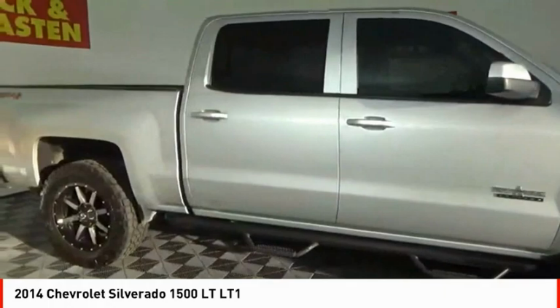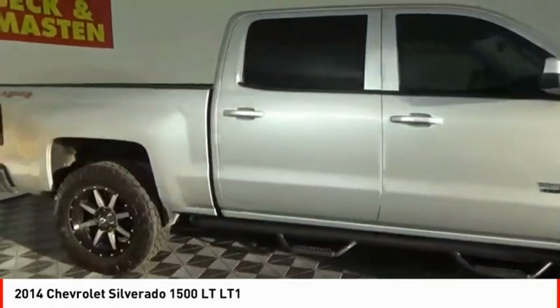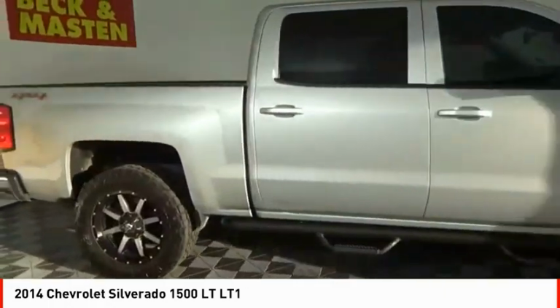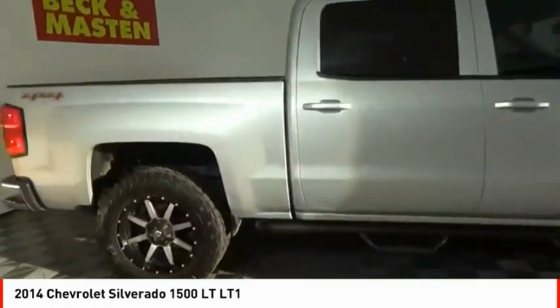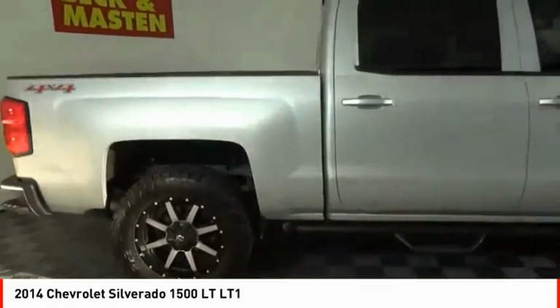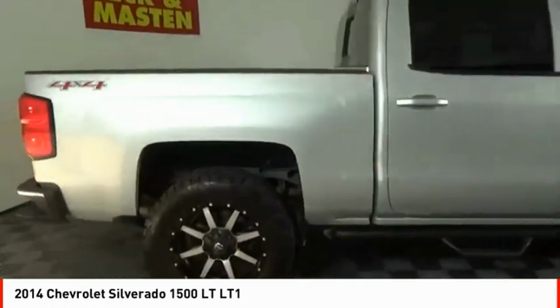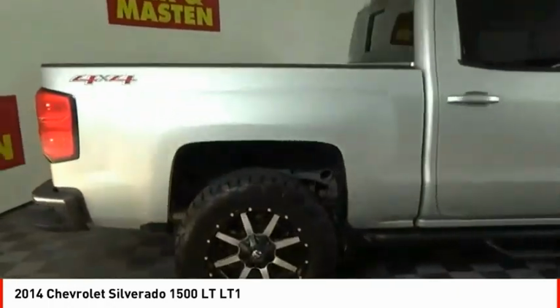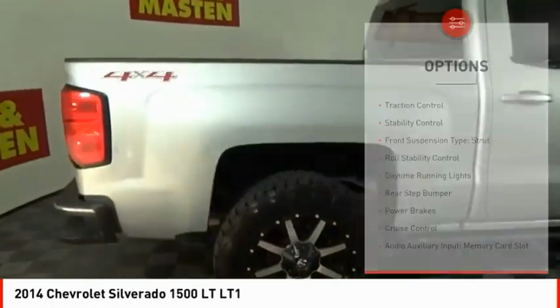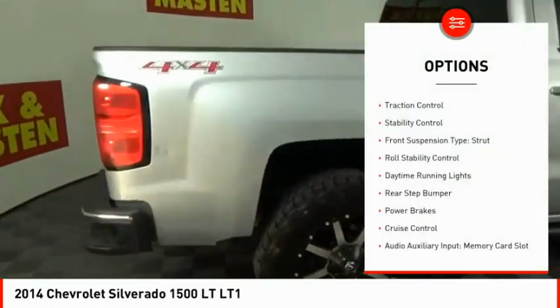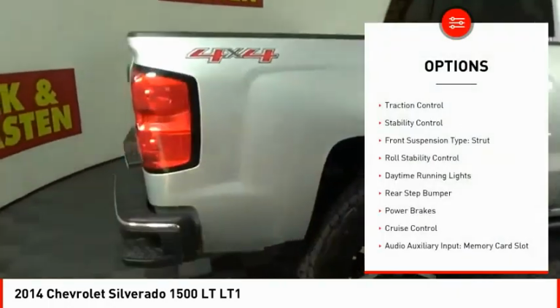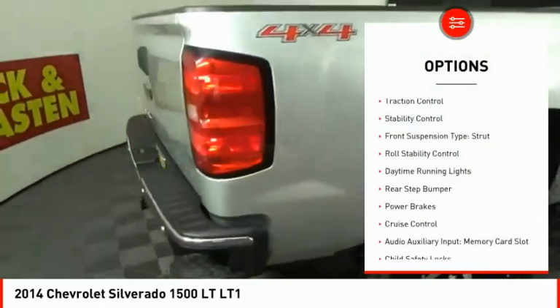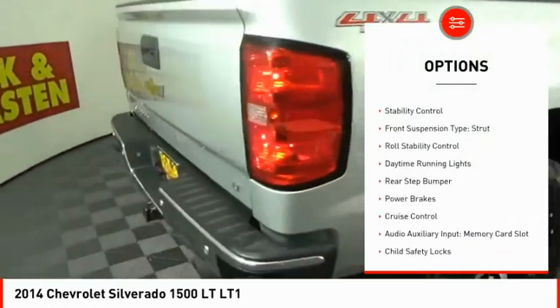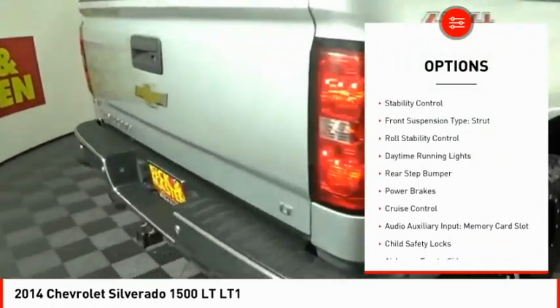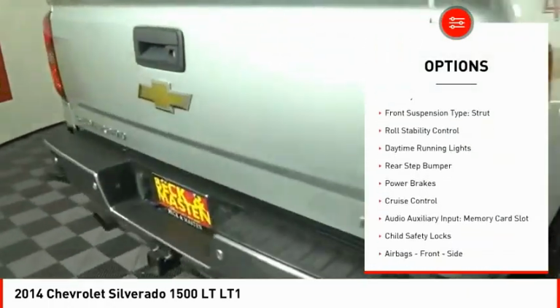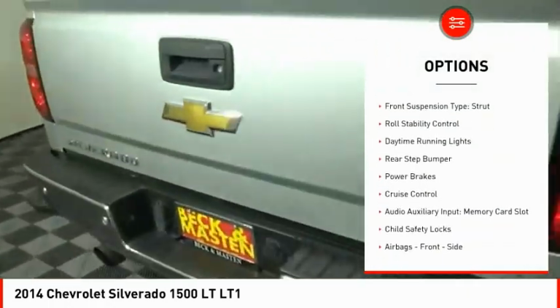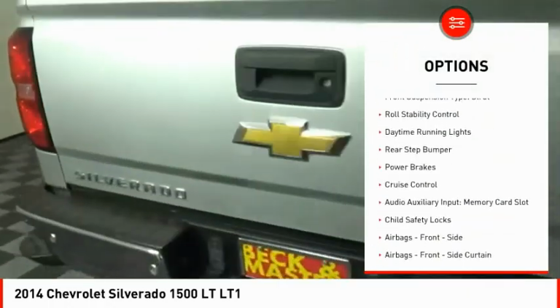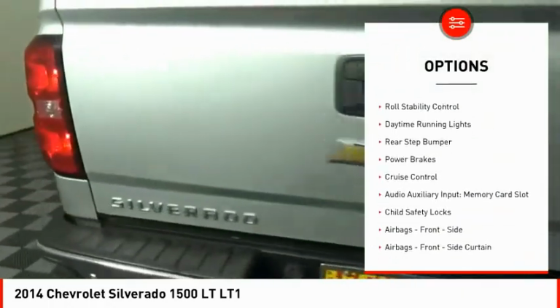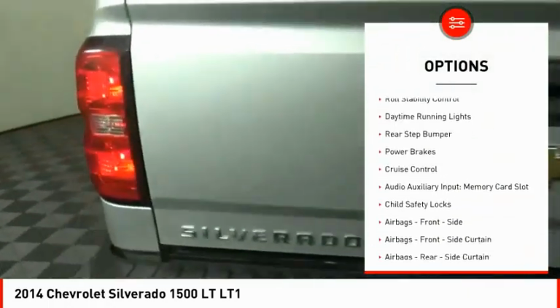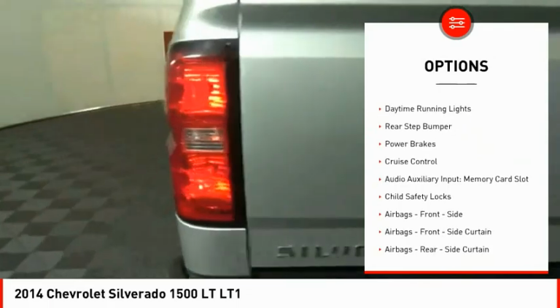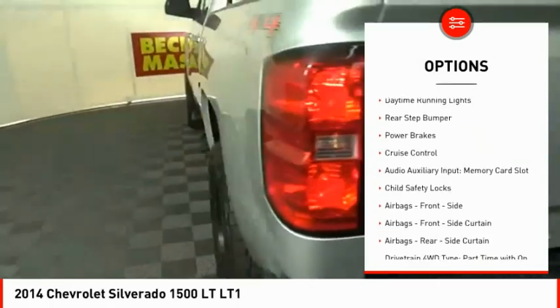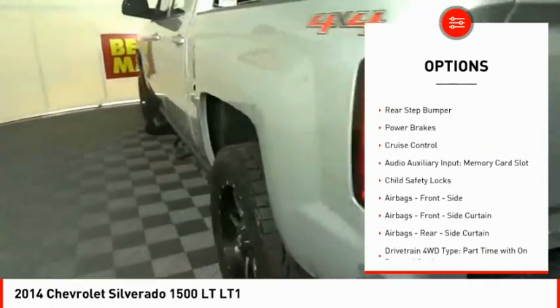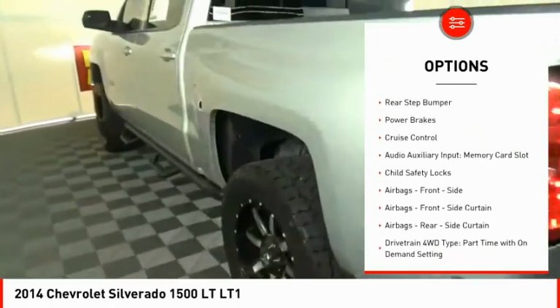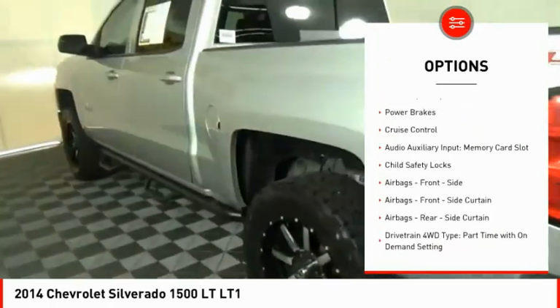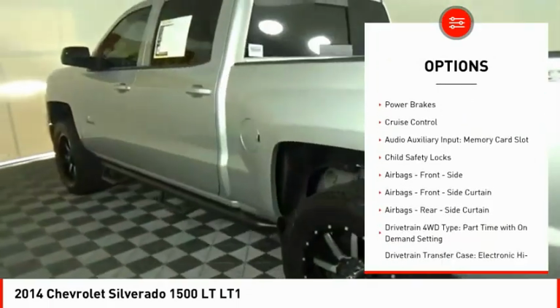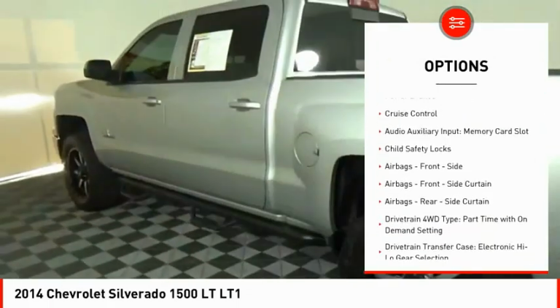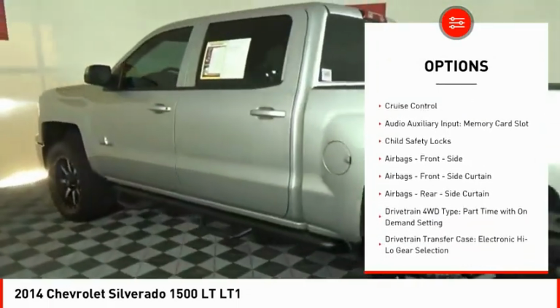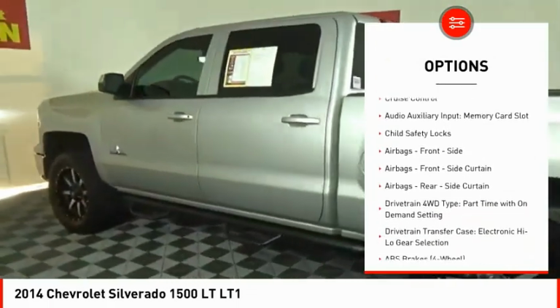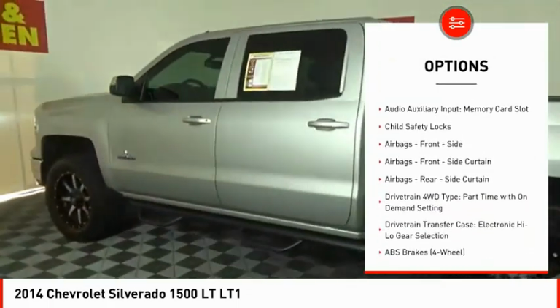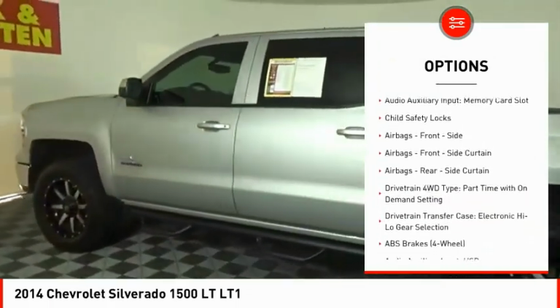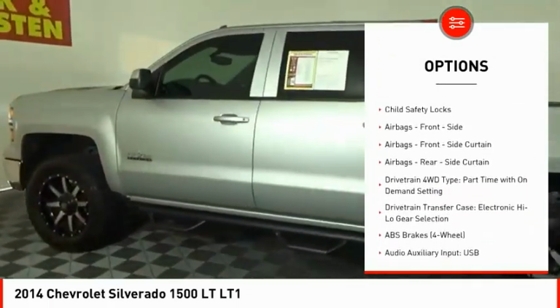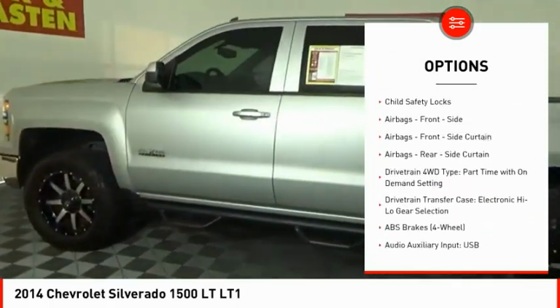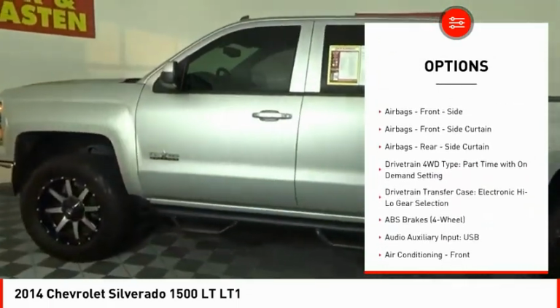Here are some of this vehicle's great options: traction control, stability control, front suspension type strut, roll stability control, and daytime running lights.